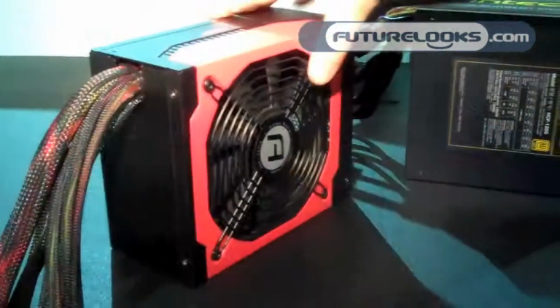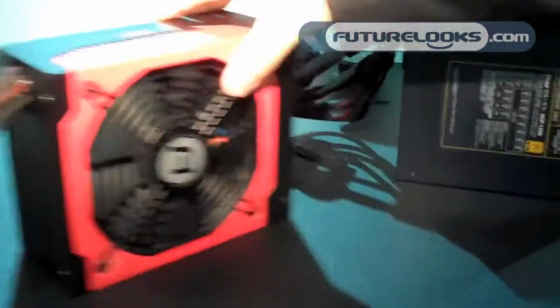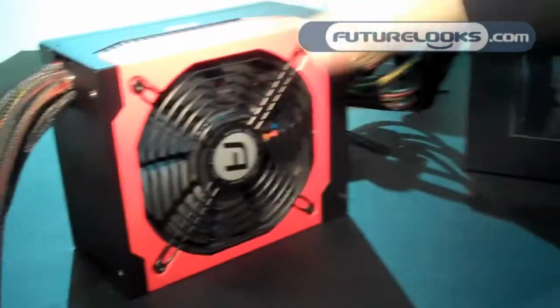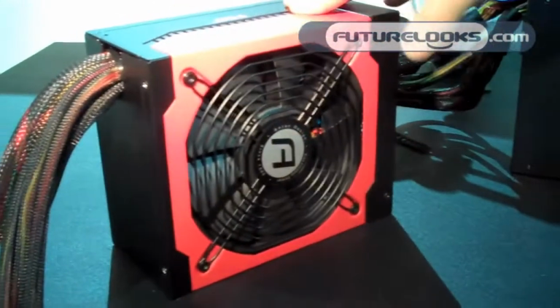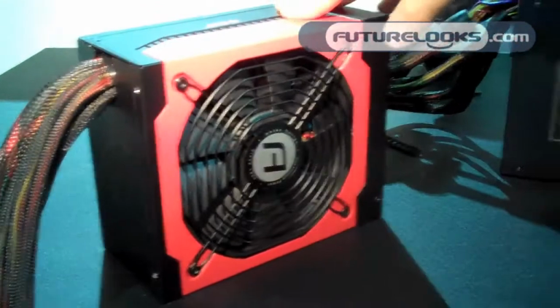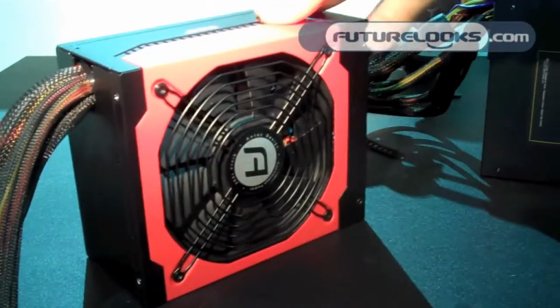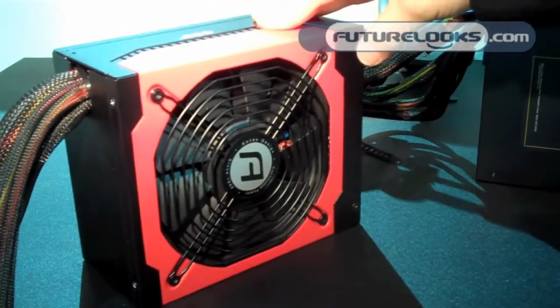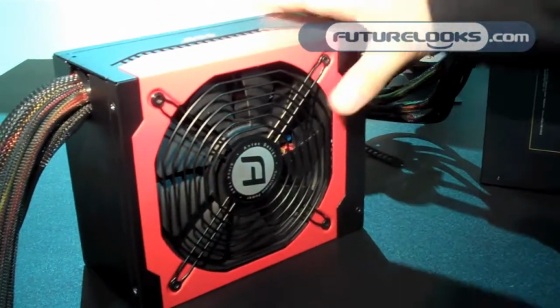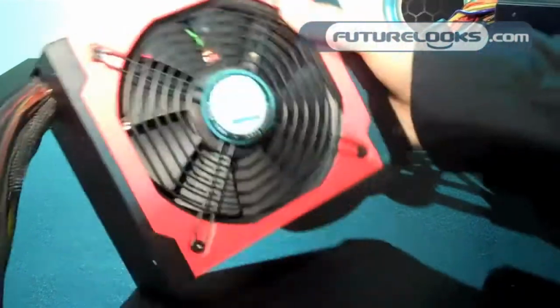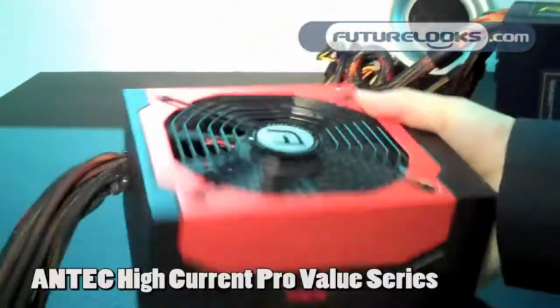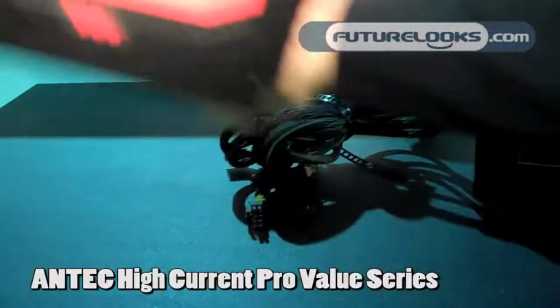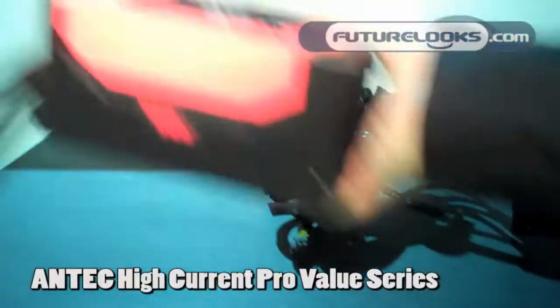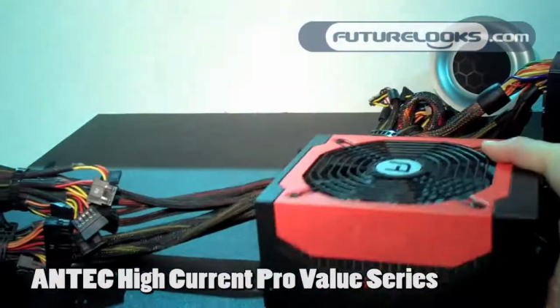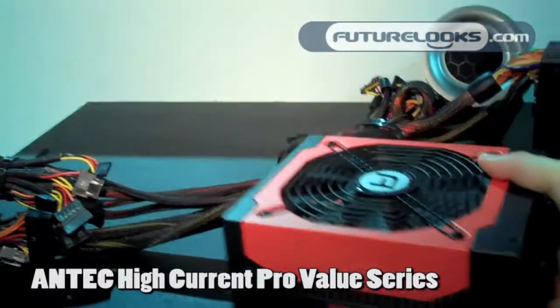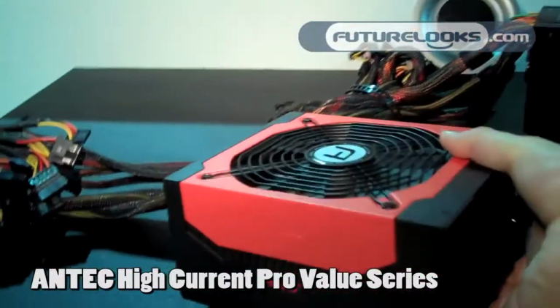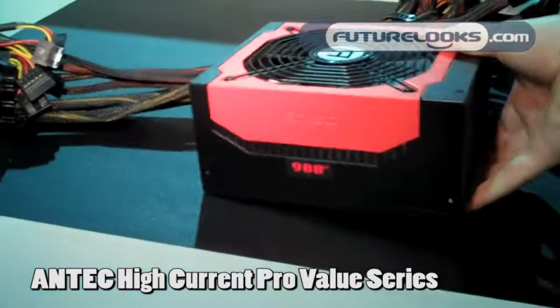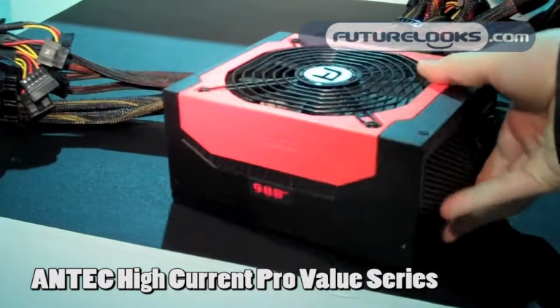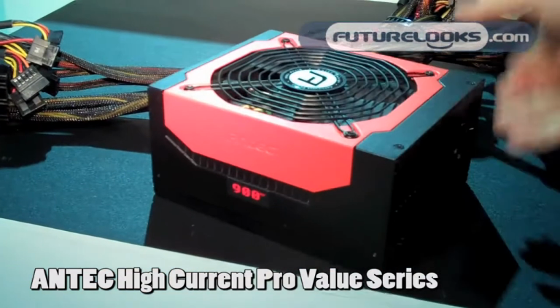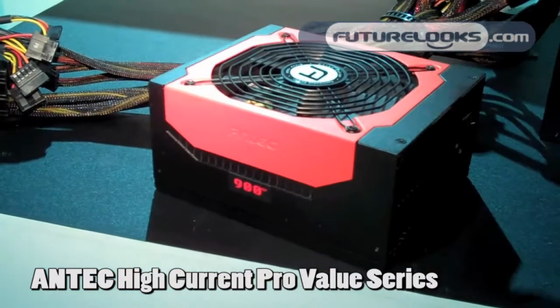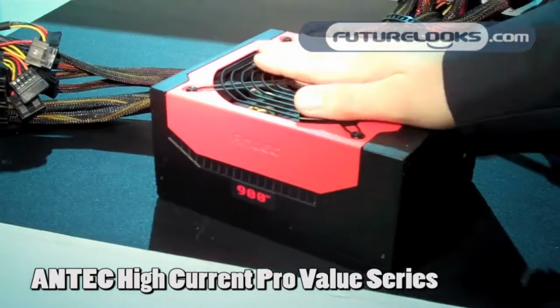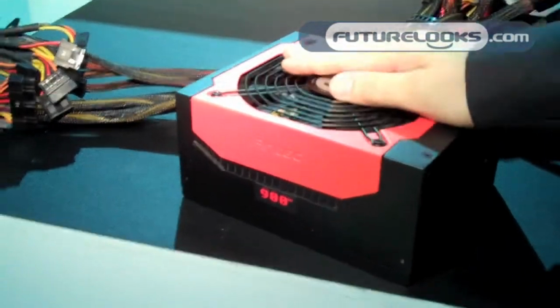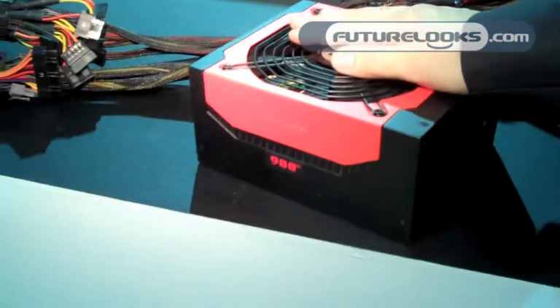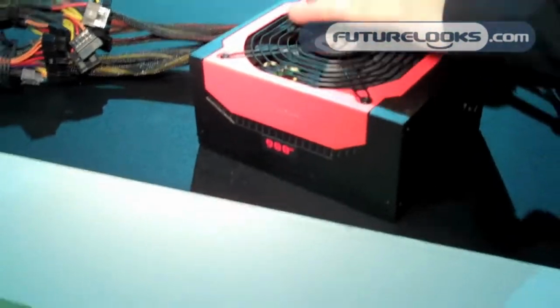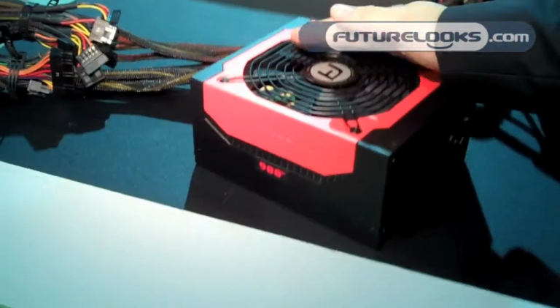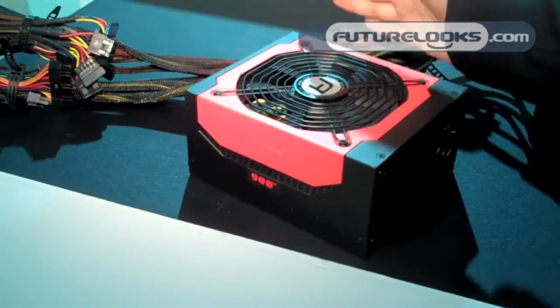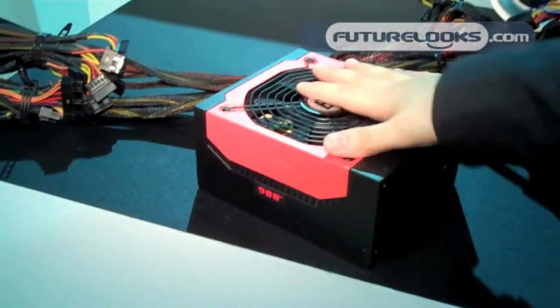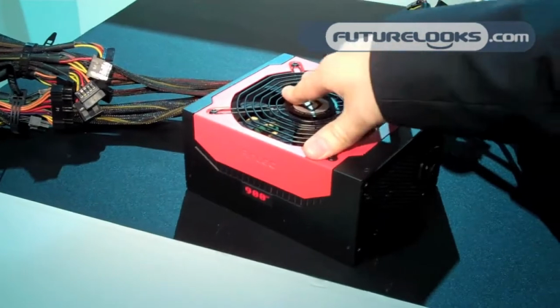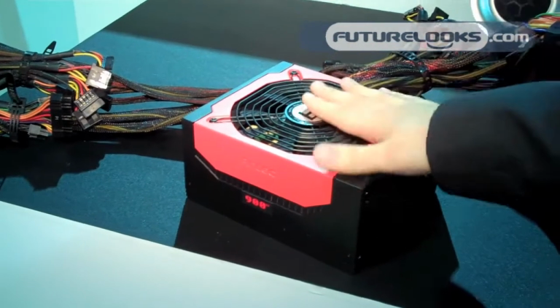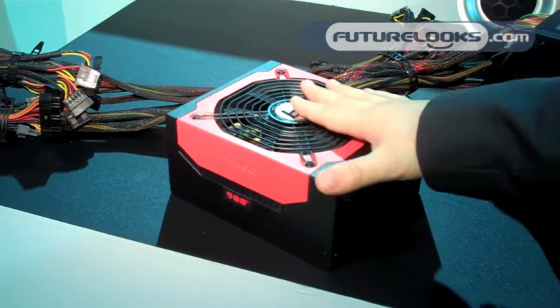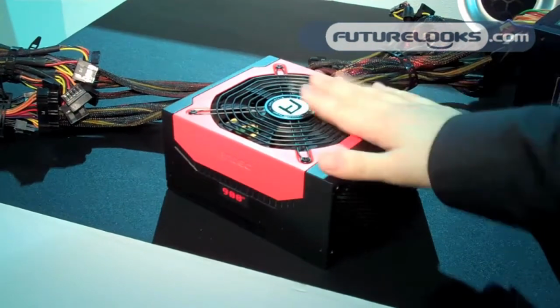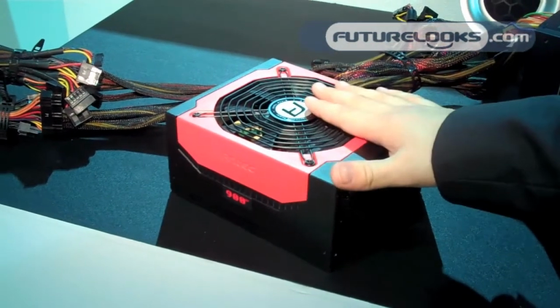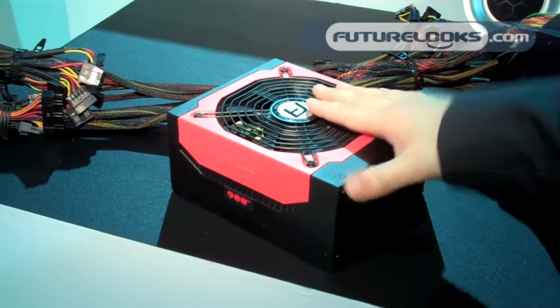We have the second series, the more mainstream series — it's the Icon Pro. We actually have 400, 450, 520, 620, 750 and 900 watts for this series. Mainstream, as I said.